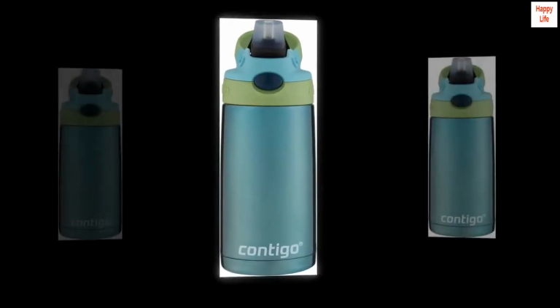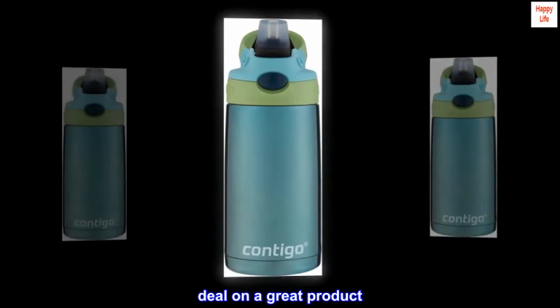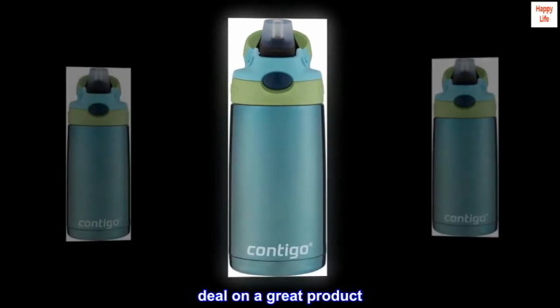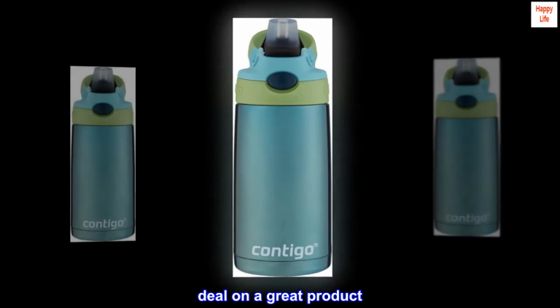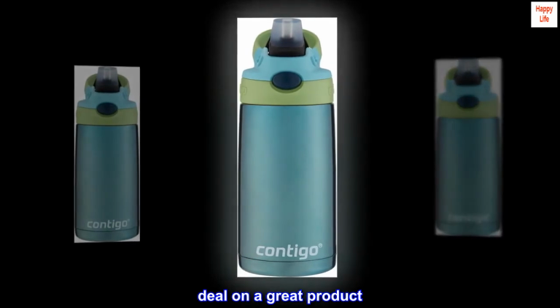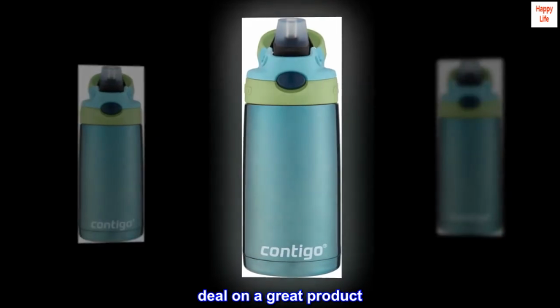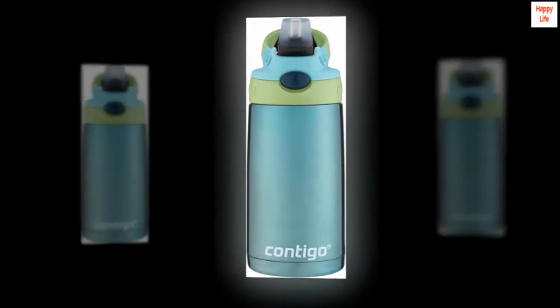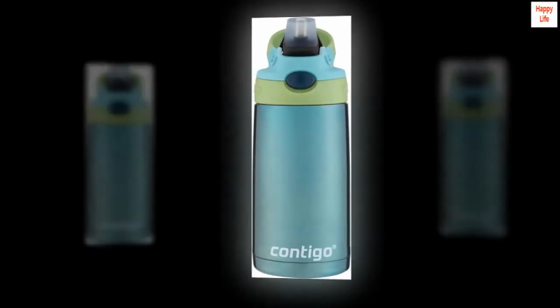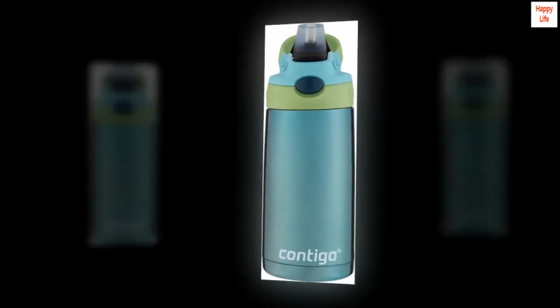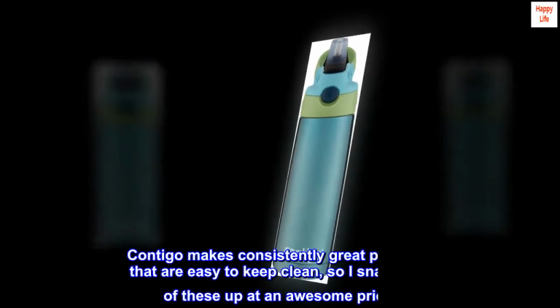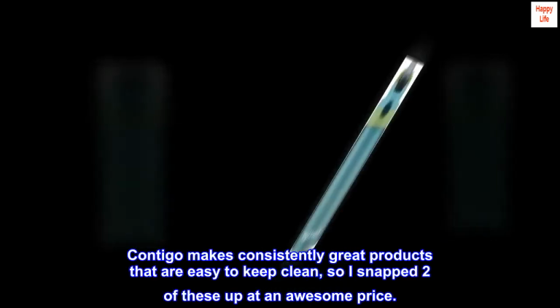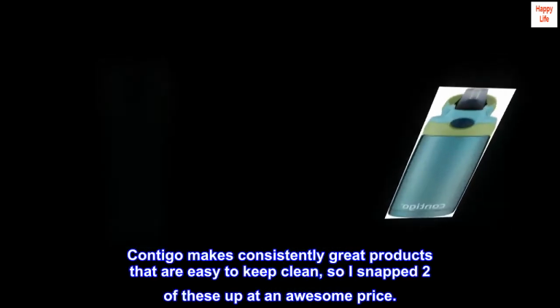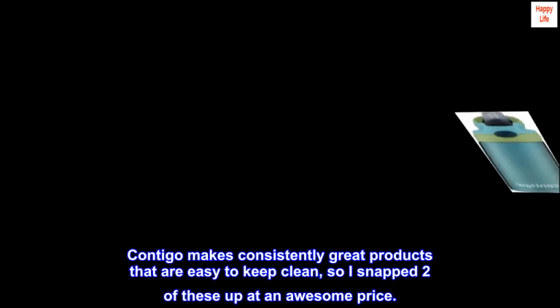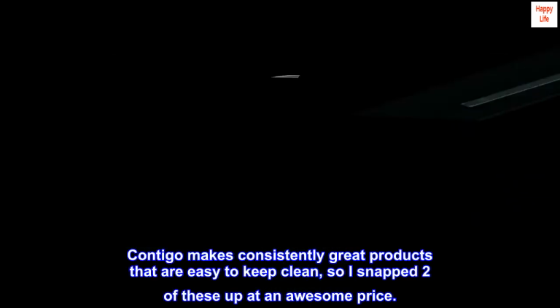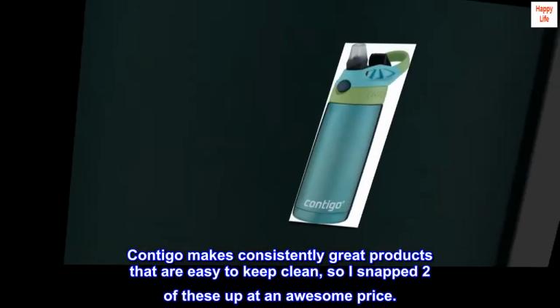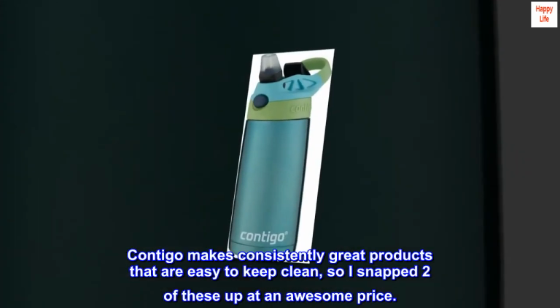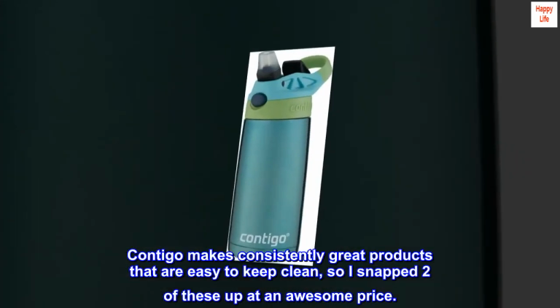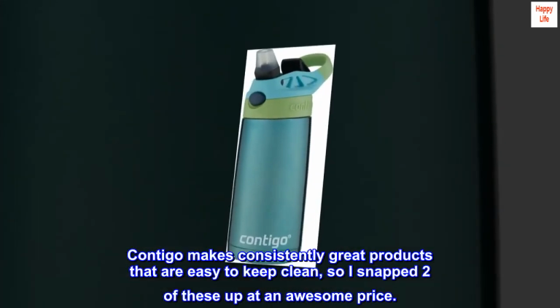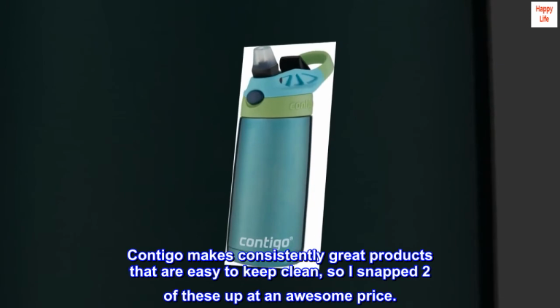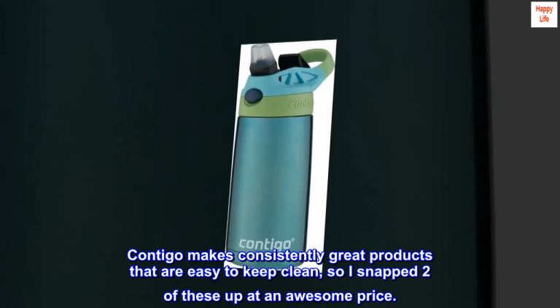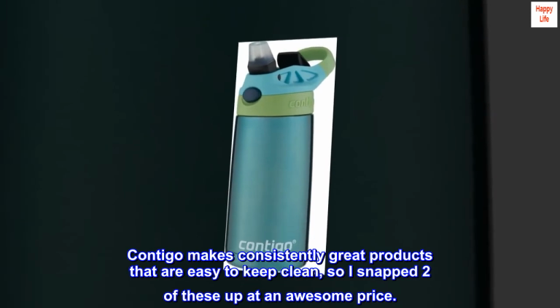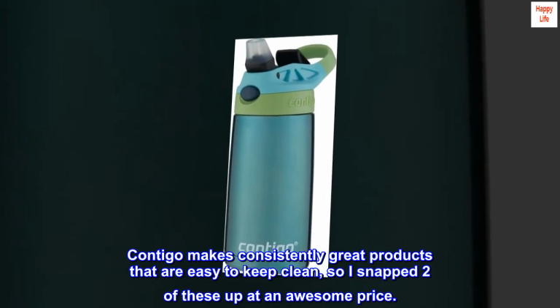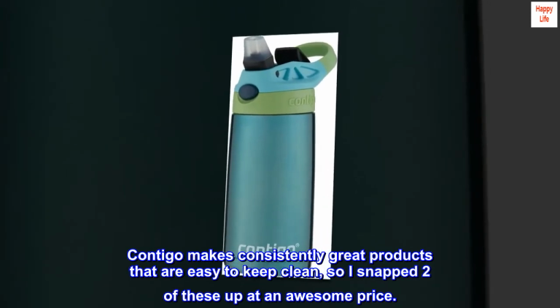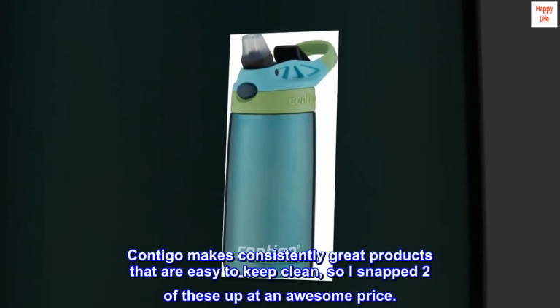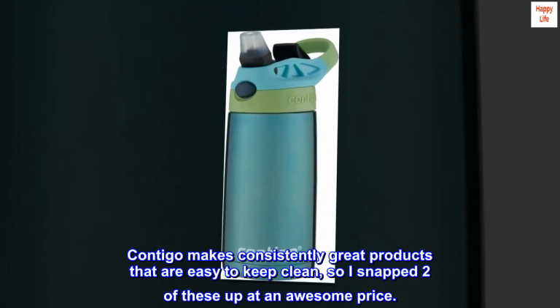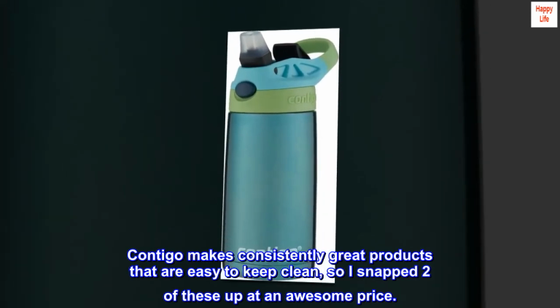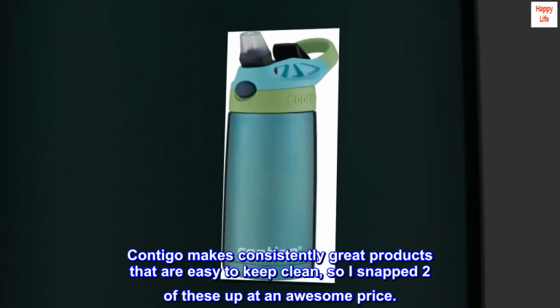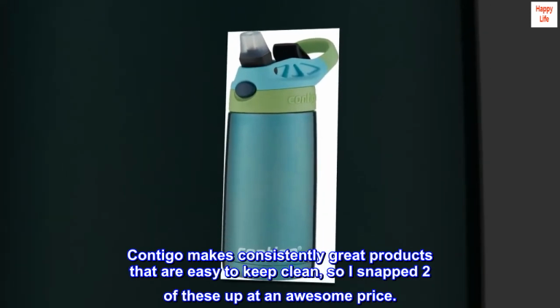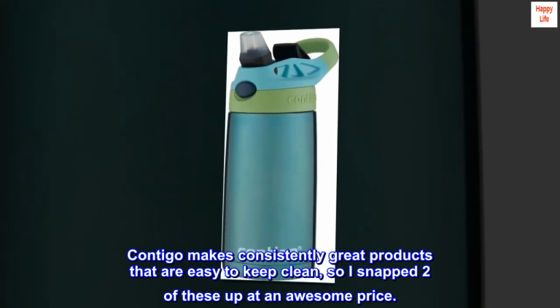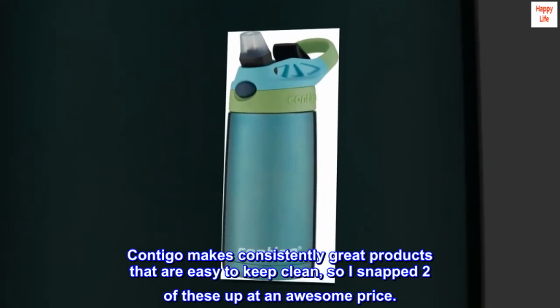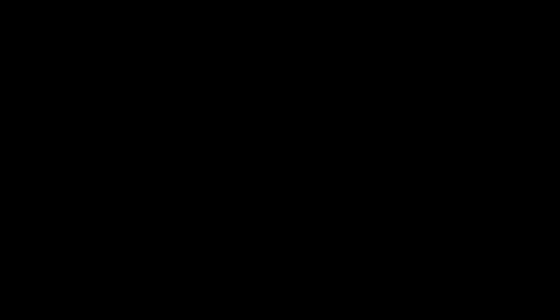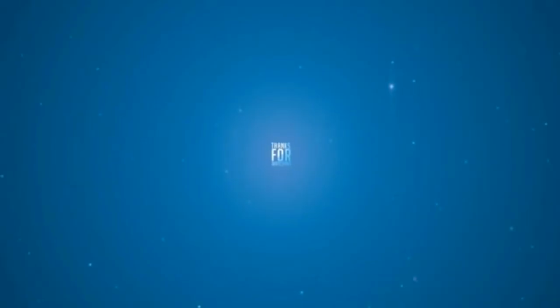Deal on a great product. Contigo makes consistently great products that are easy to keep clean, so I snapped two of these up at an awesome price.